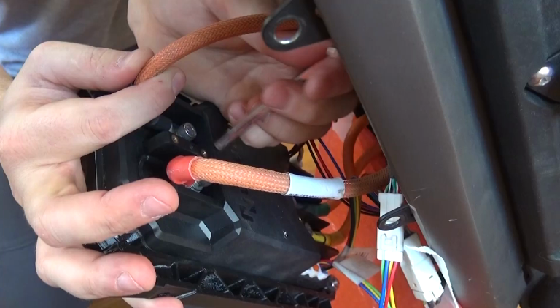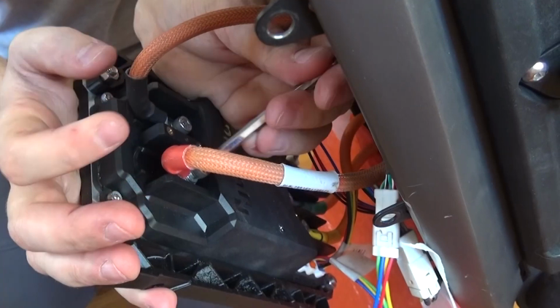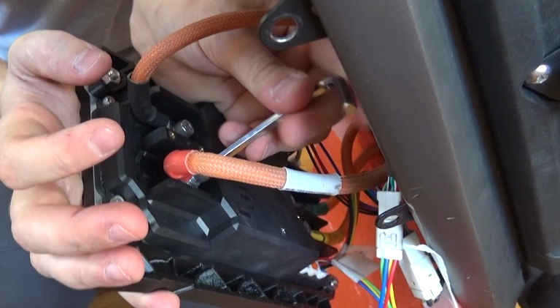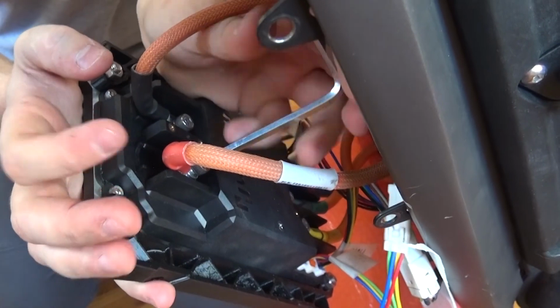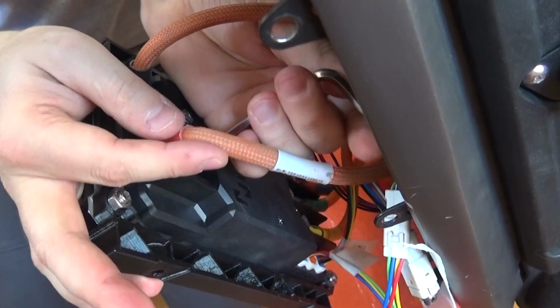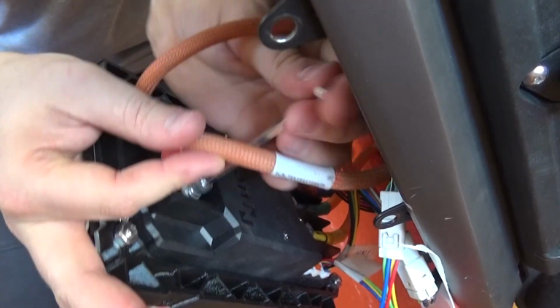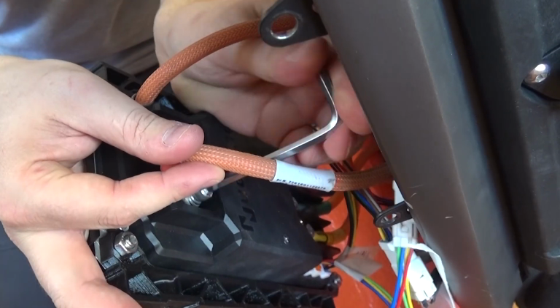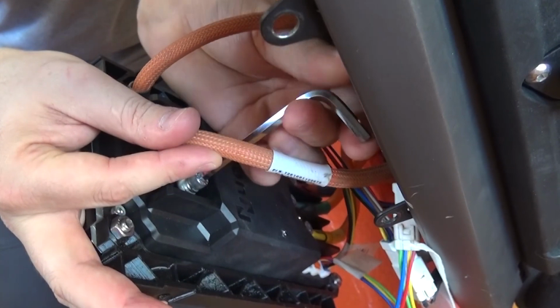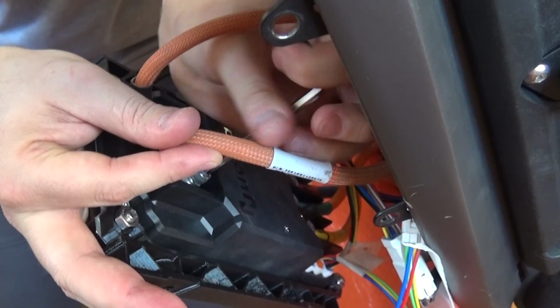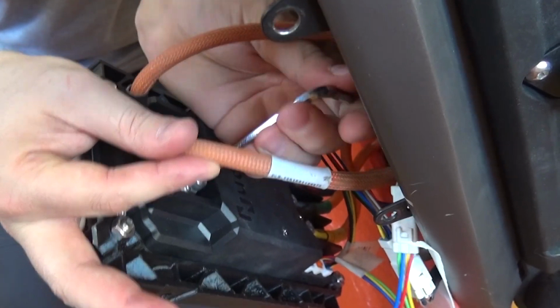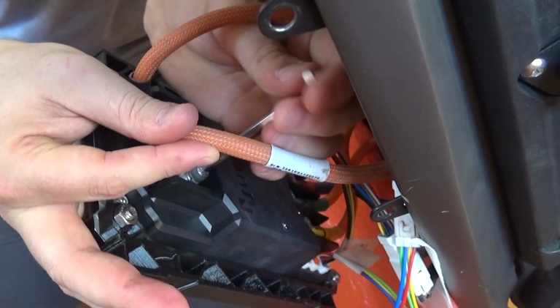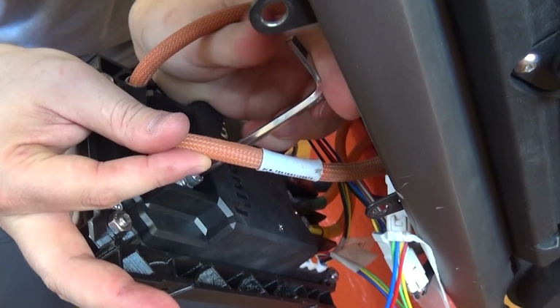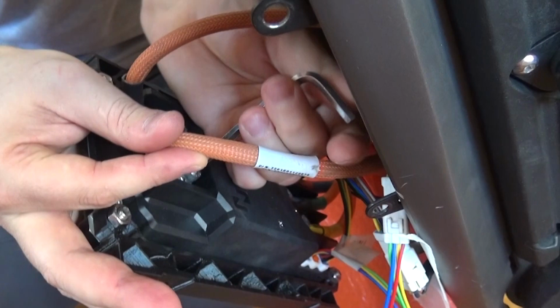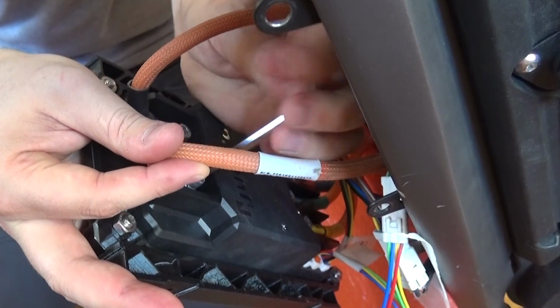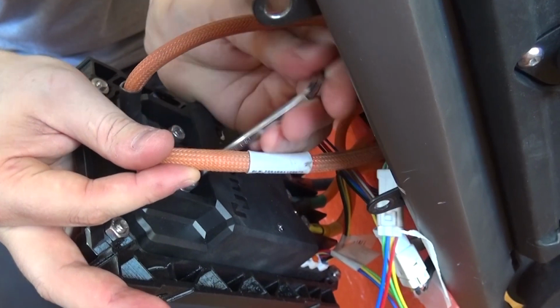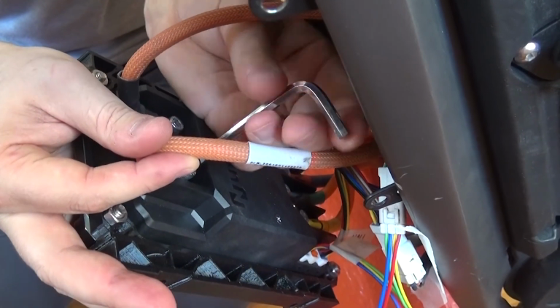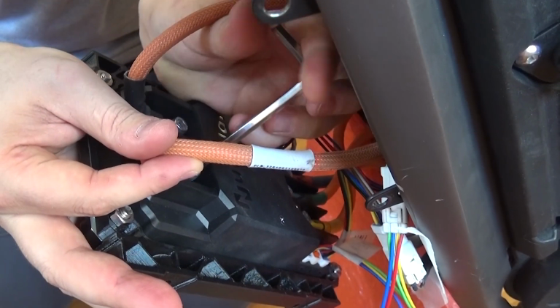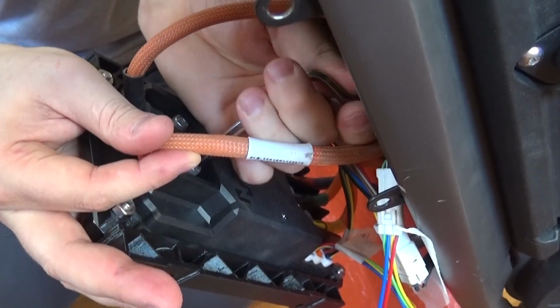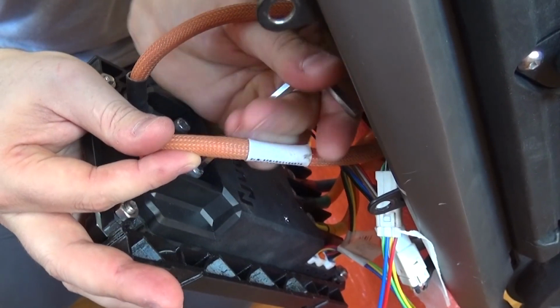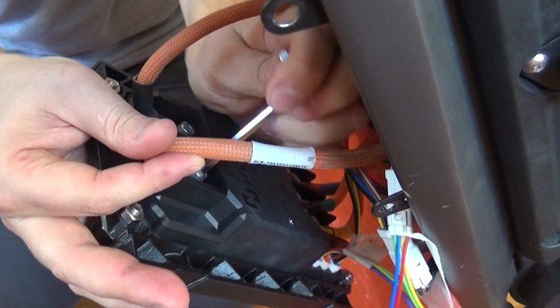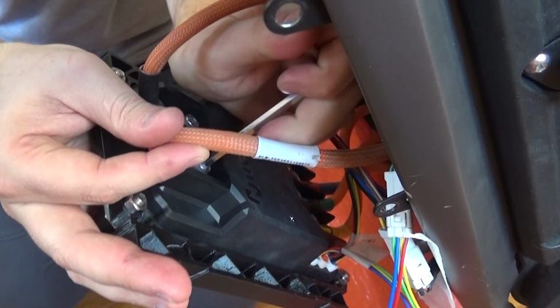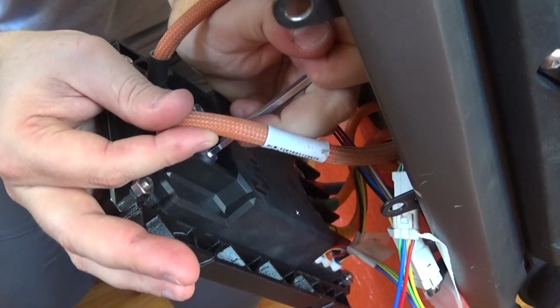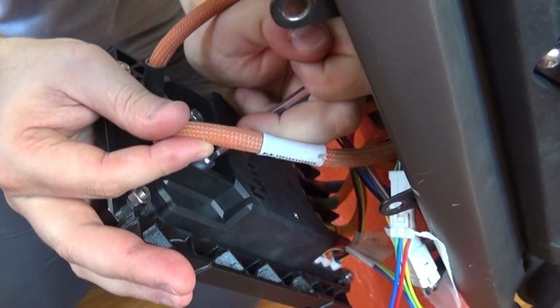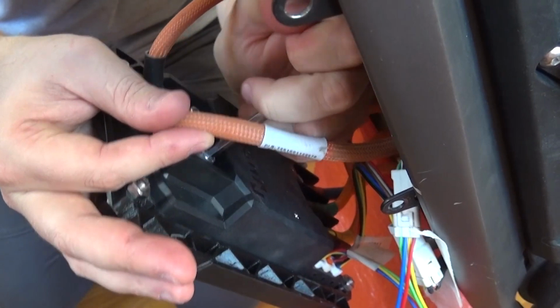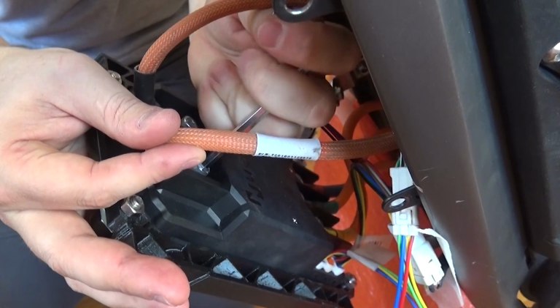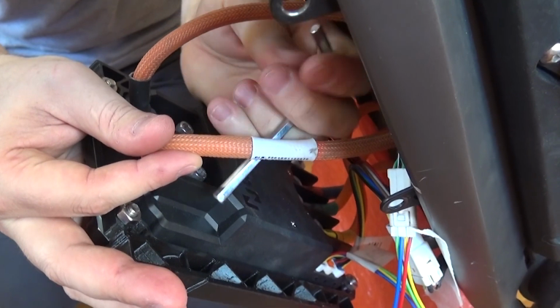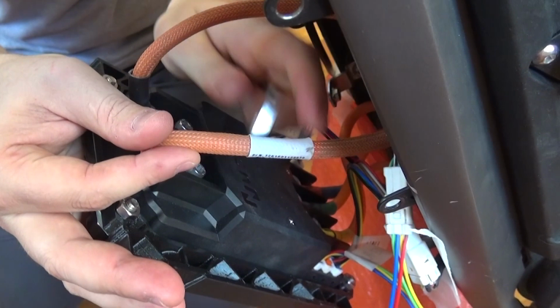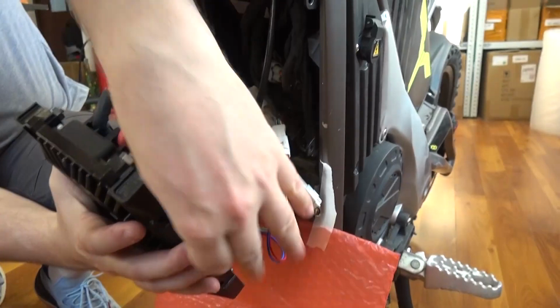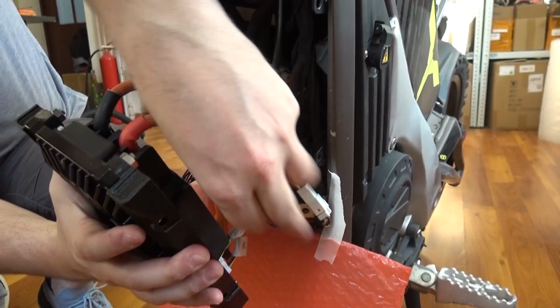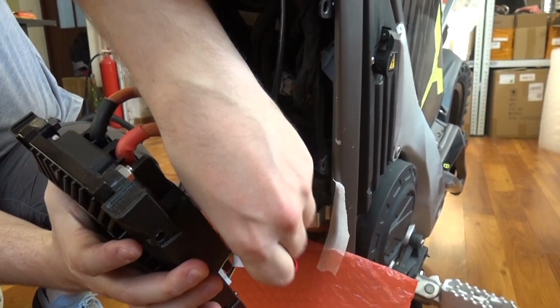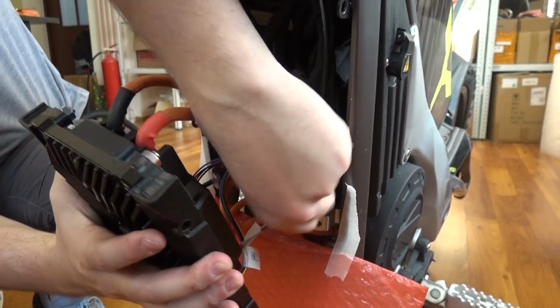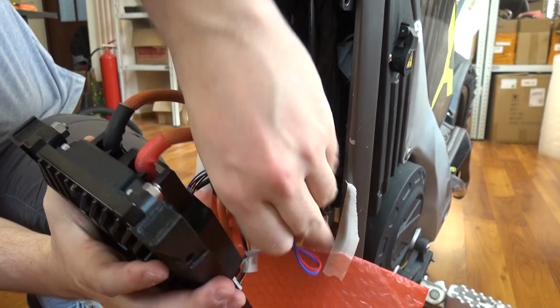Now you can connect the battery cables. First connect the black wire to minus, then the red cable to plus. Beware that there might be a small spark if you did not disconnect the battery — and a big one if you do something wrong. So again, disconnect the battery first.